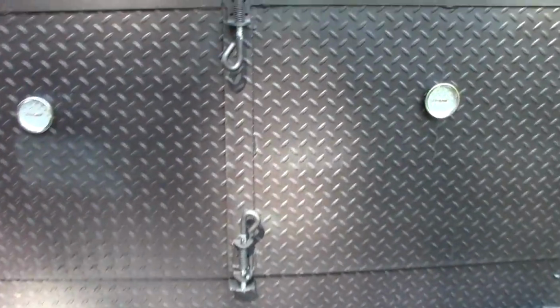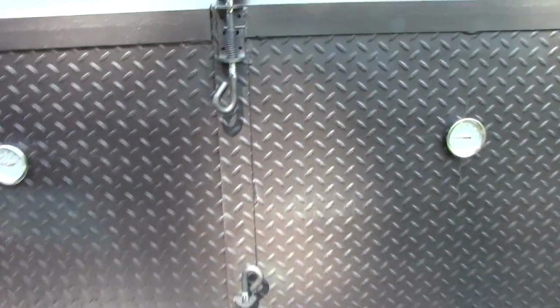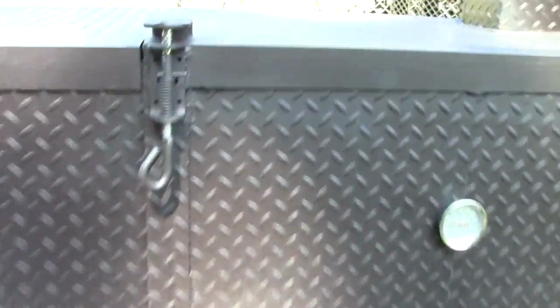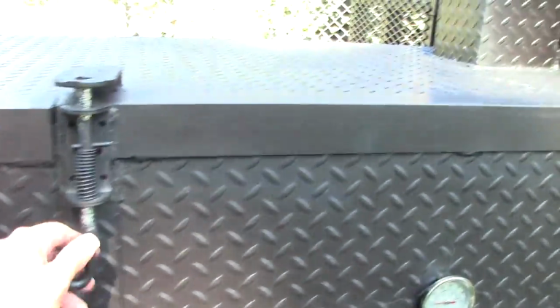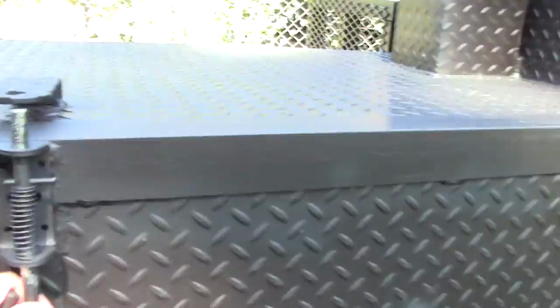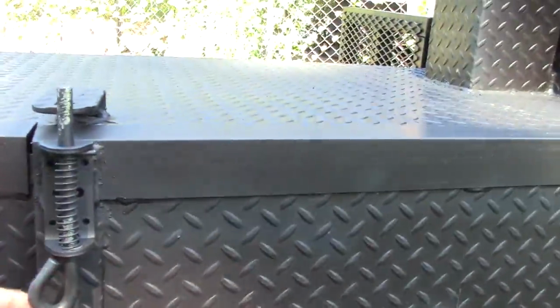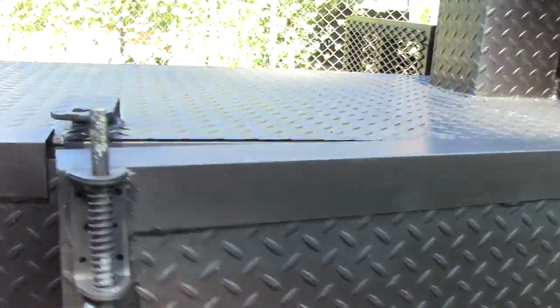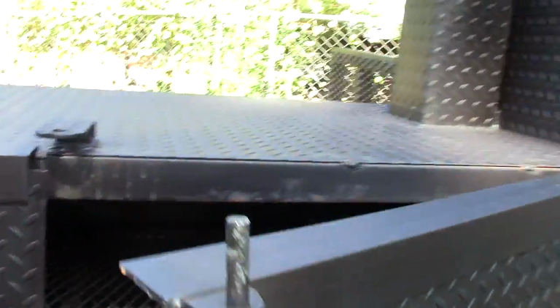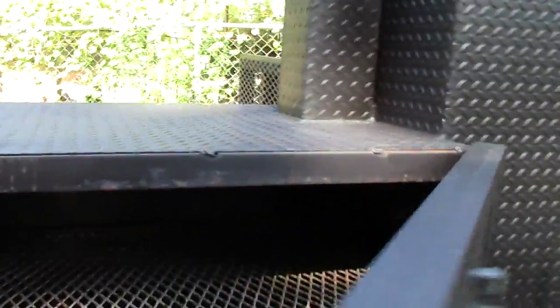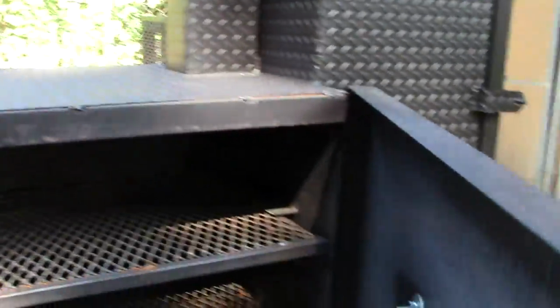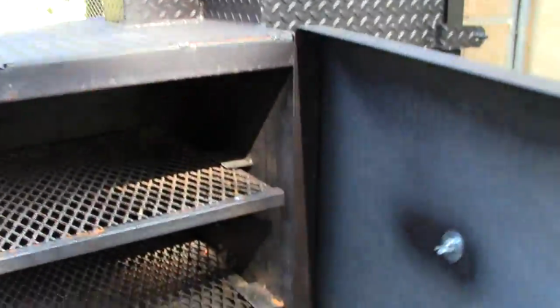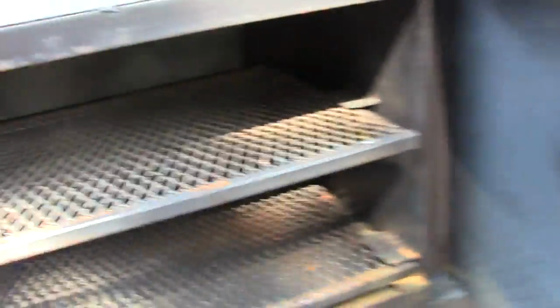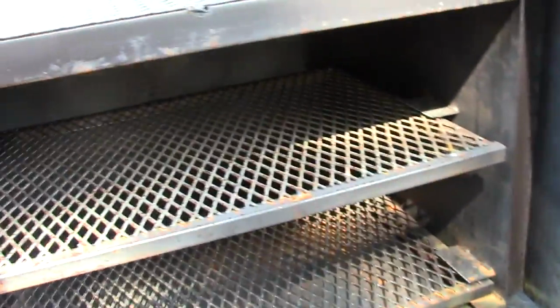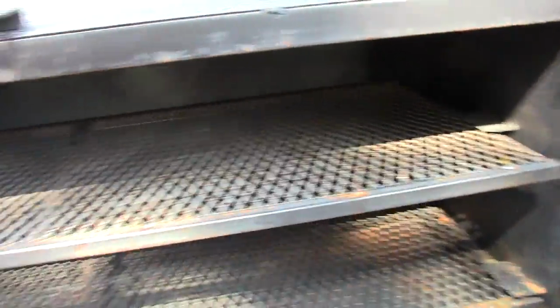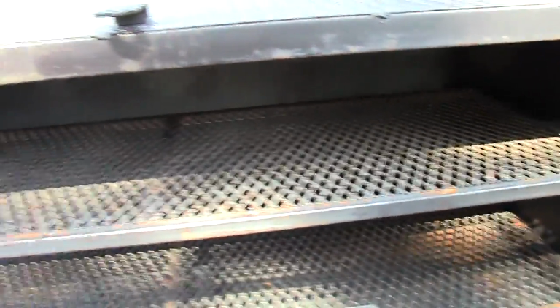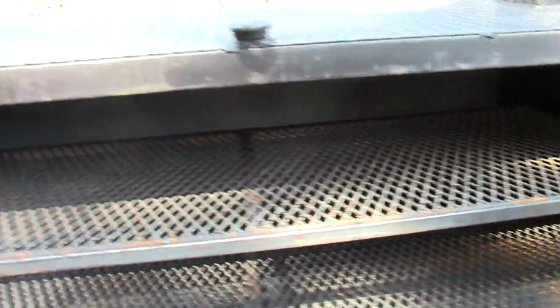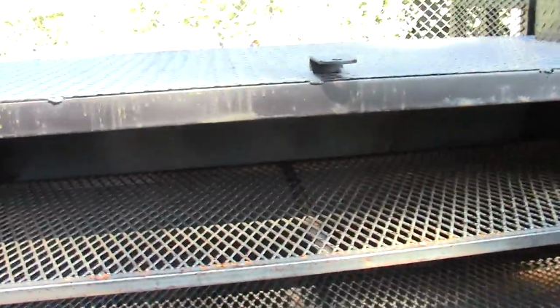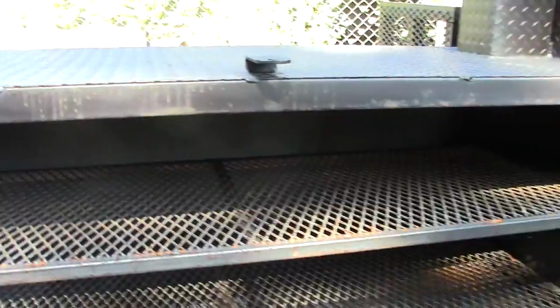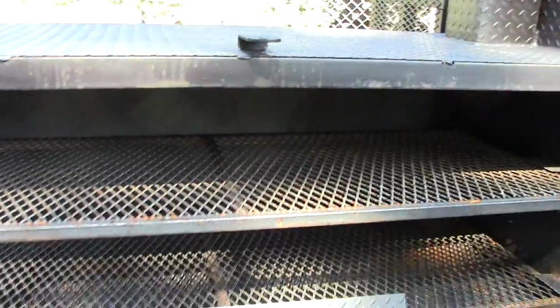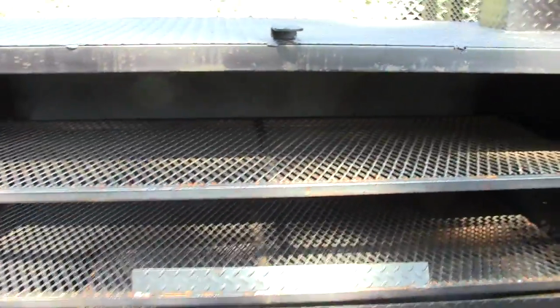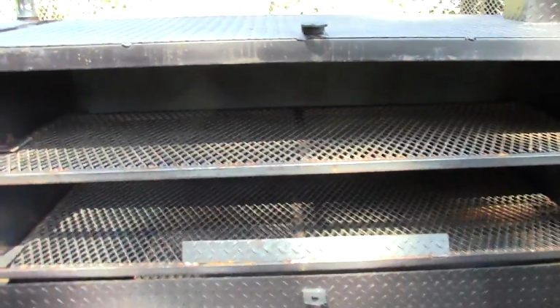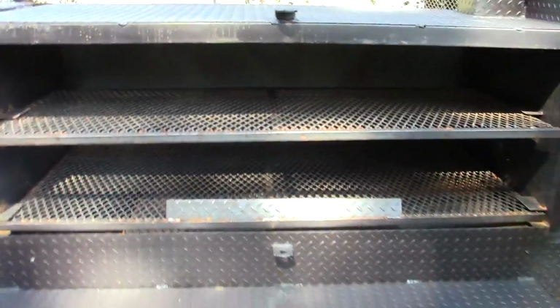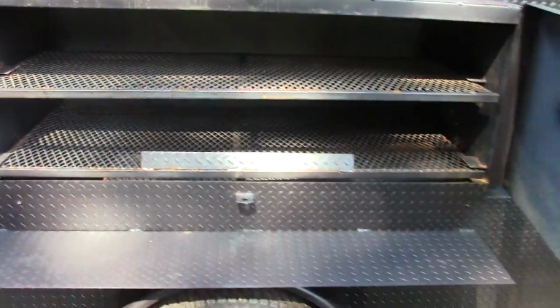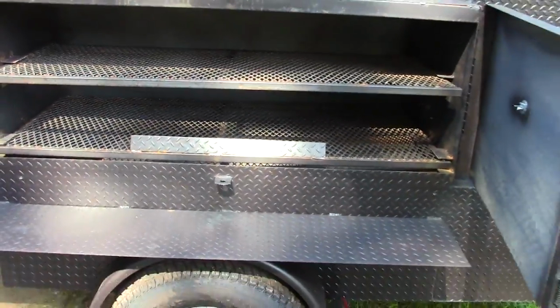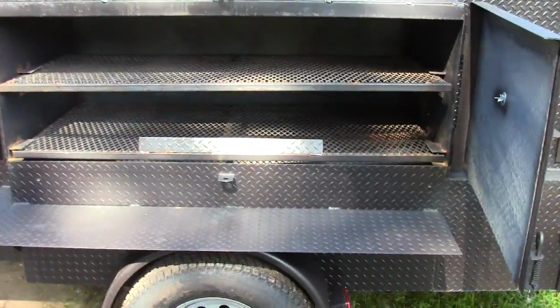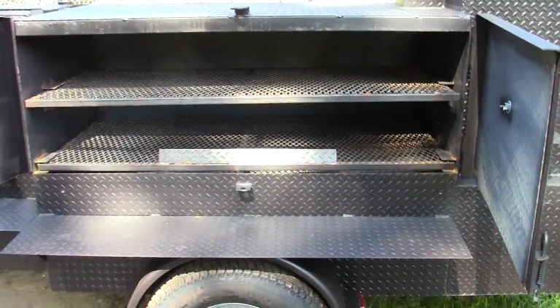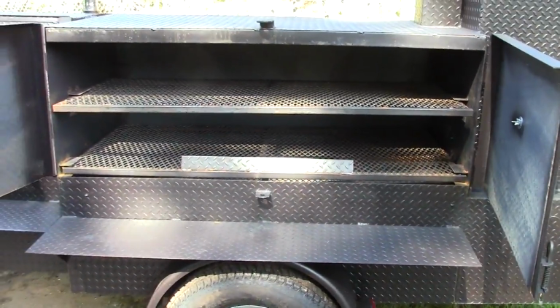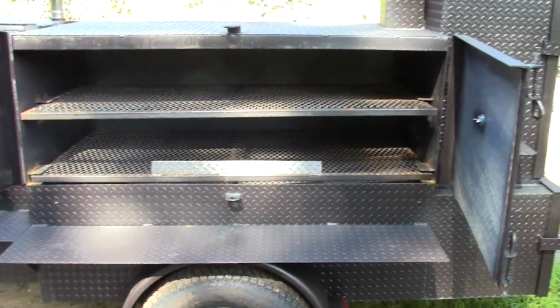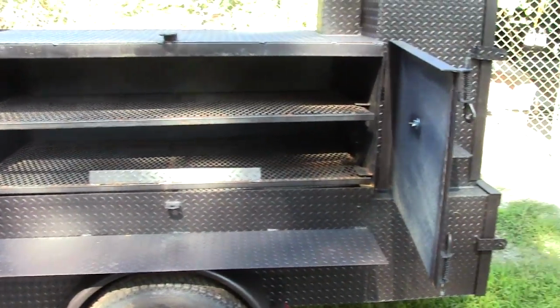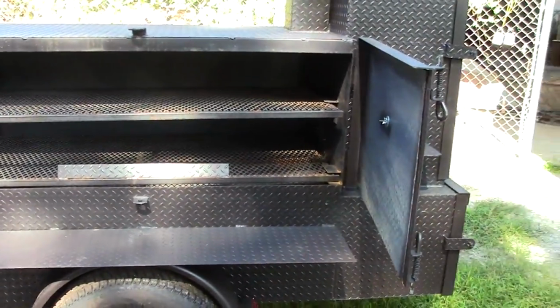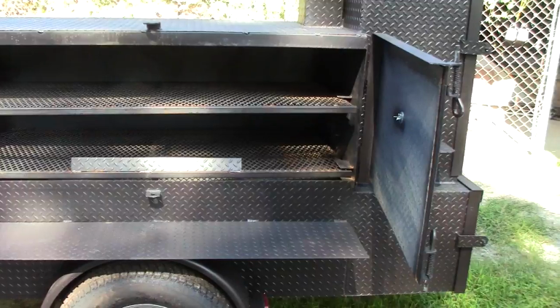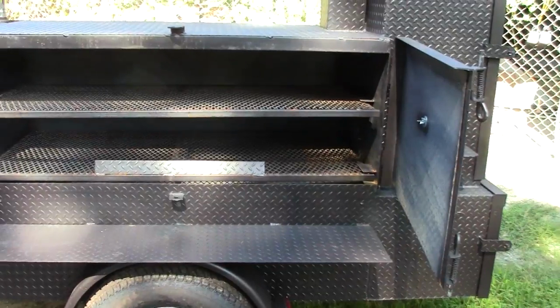Let me see if I can open this up here — and here is your barn door smoker. It's really cool.